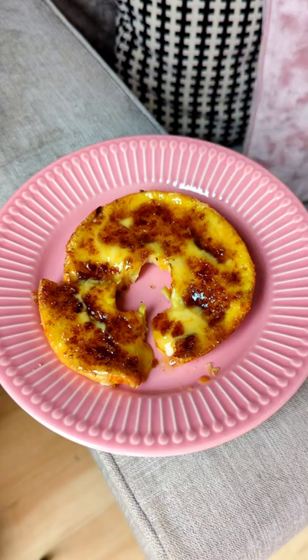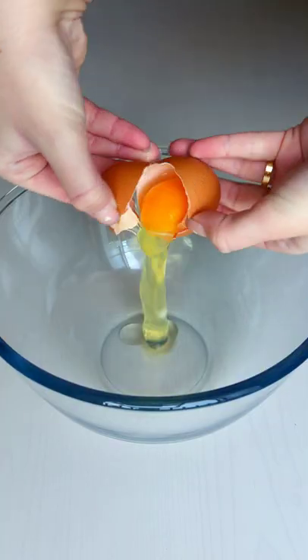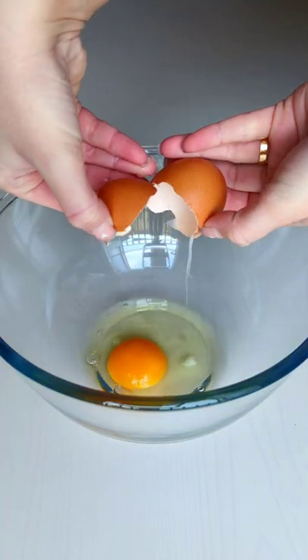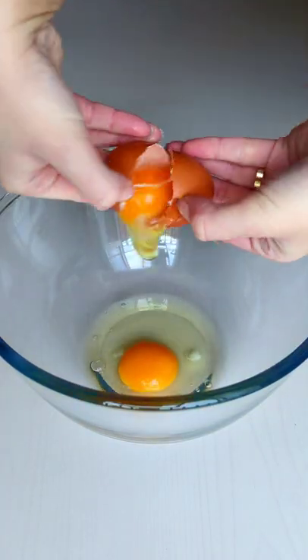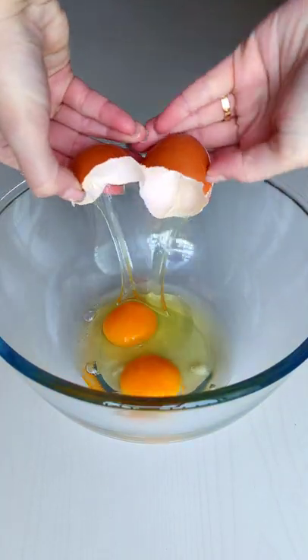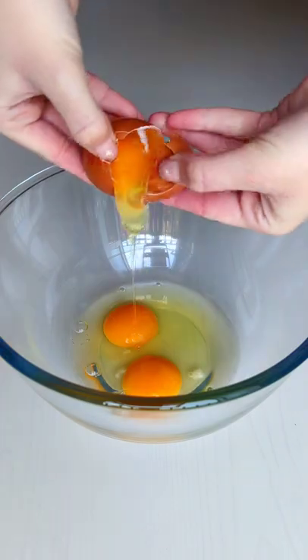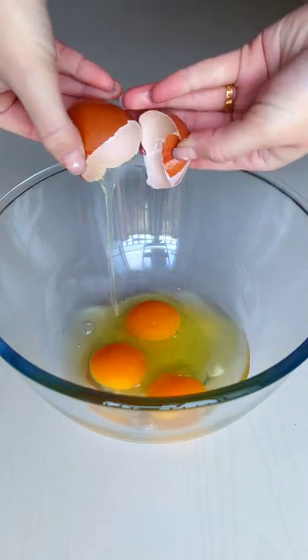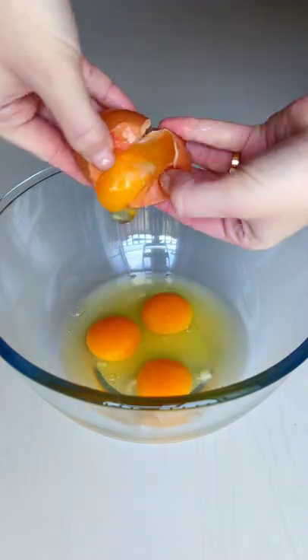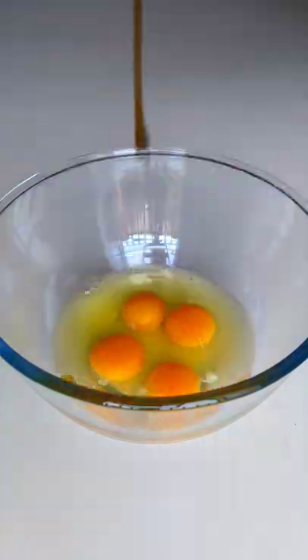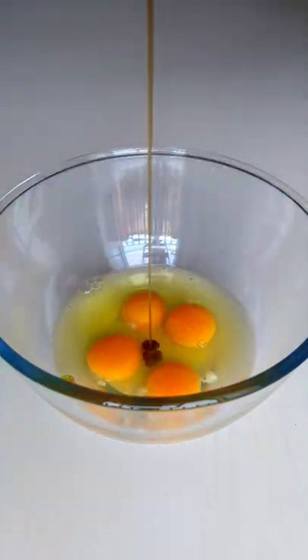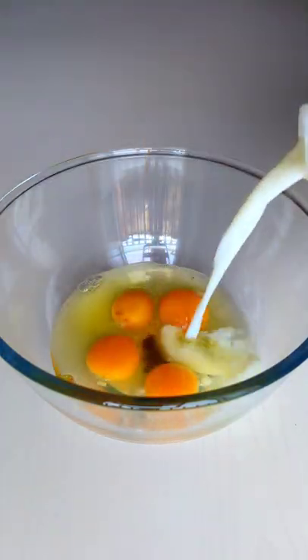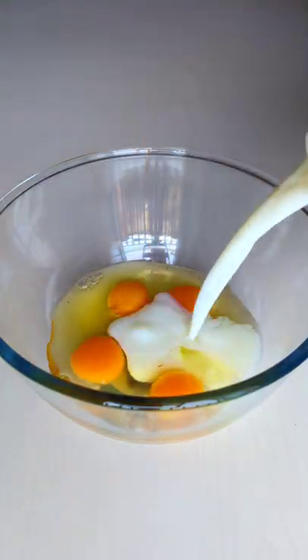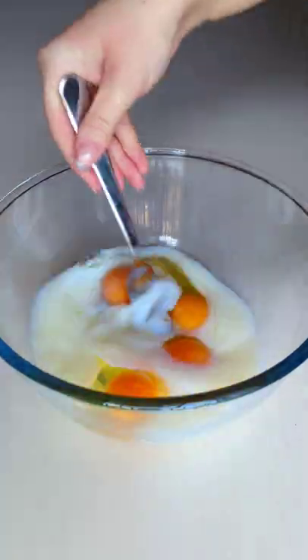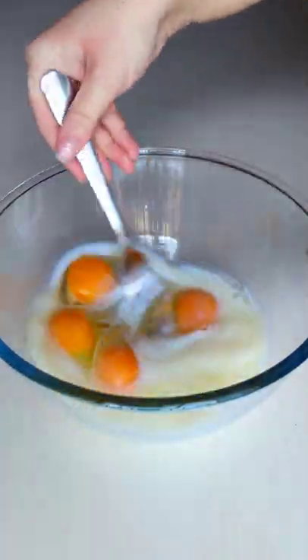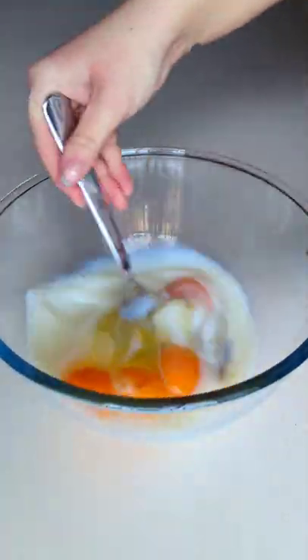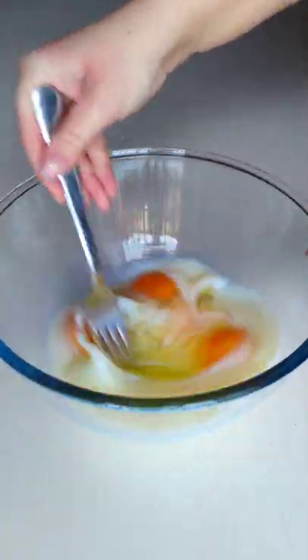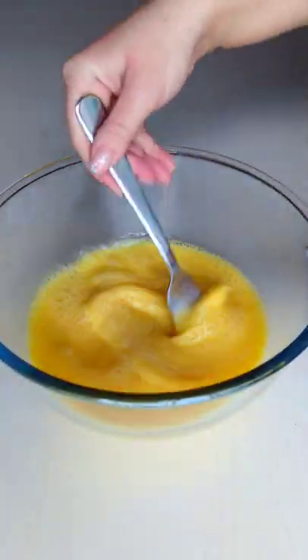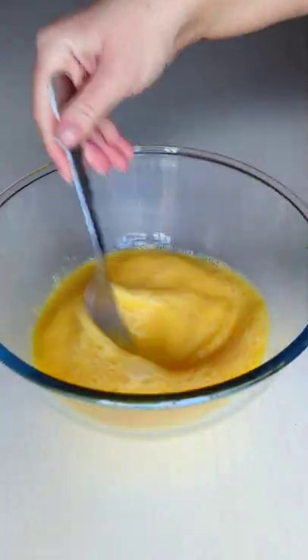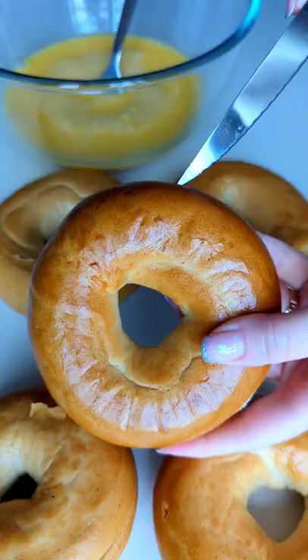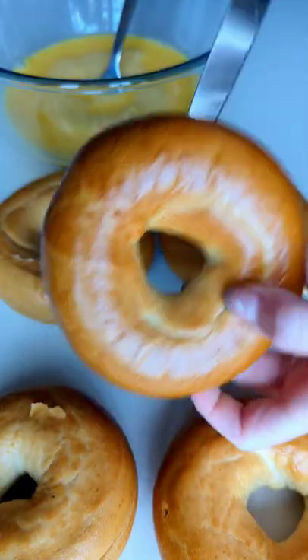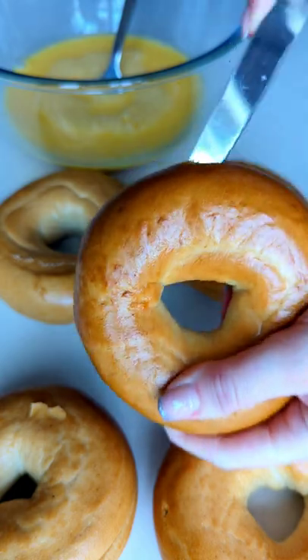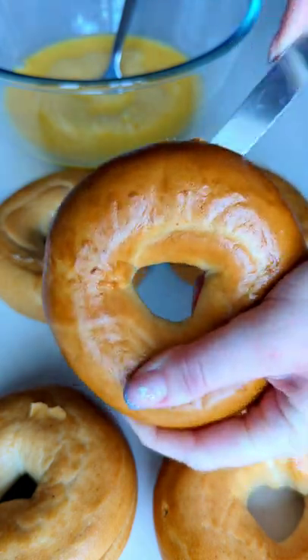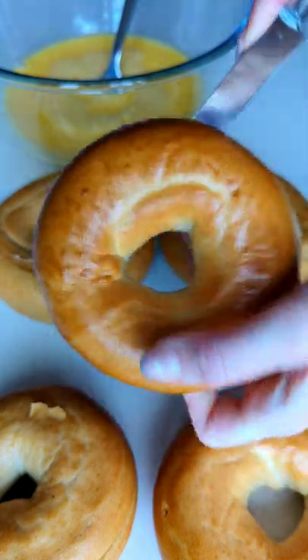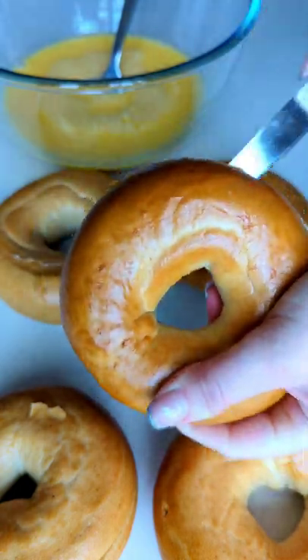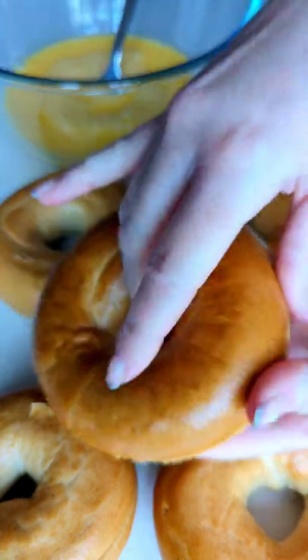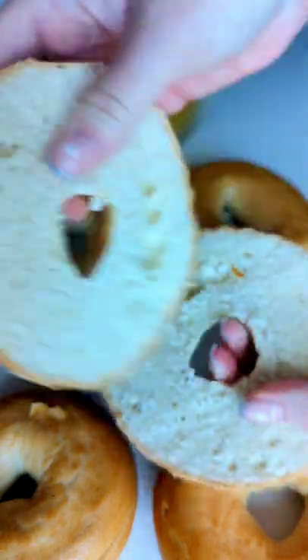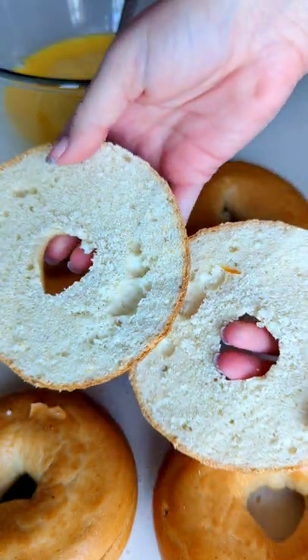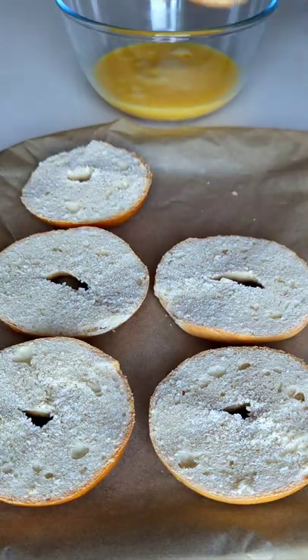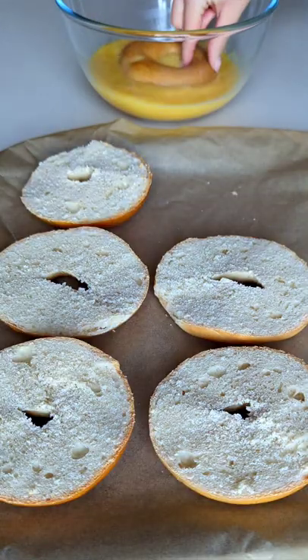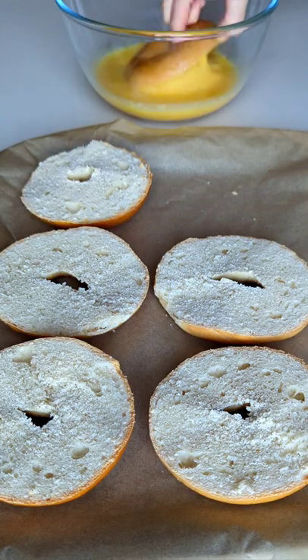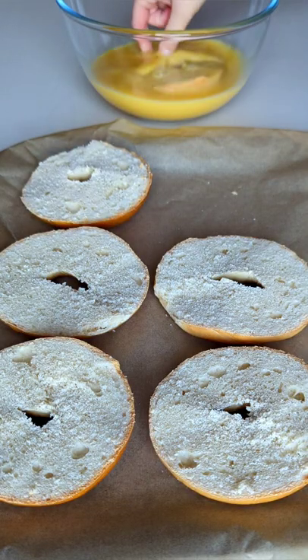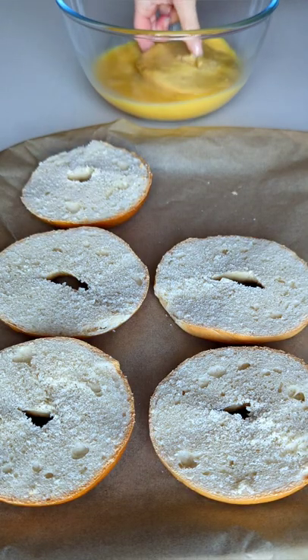It's super easy — the first thing you need to do is make a classic french toast mix of eggs, milk and vanilla. Cut your bagels in half and dip them into the mixture making sure that they're fully coated.